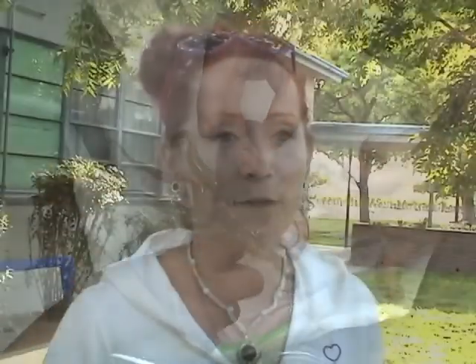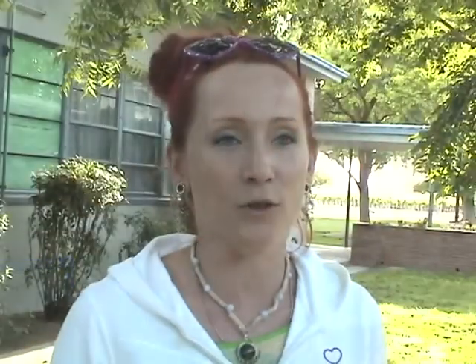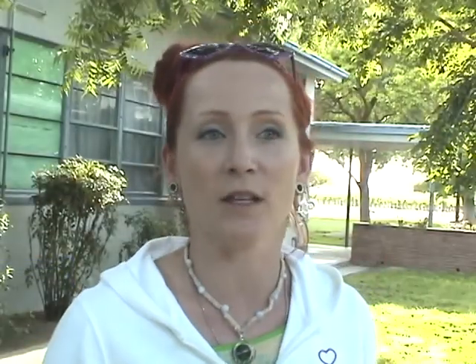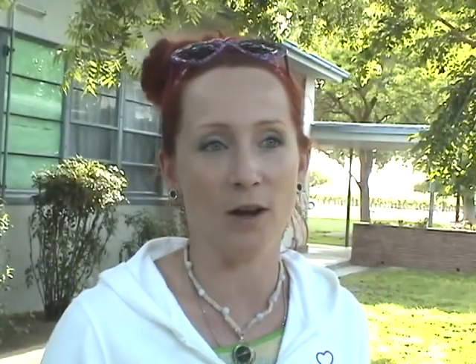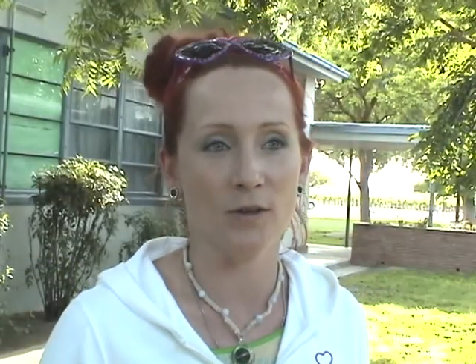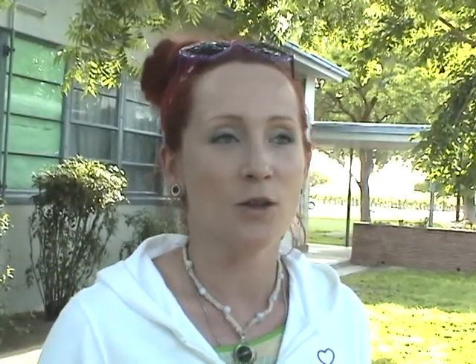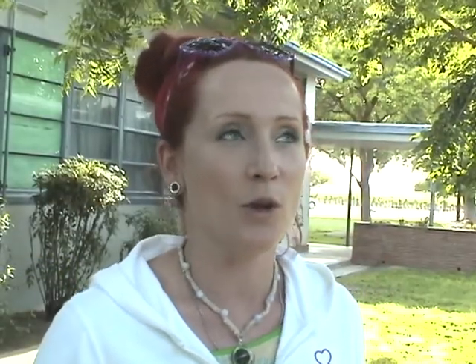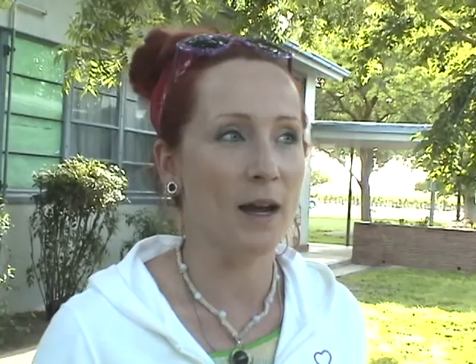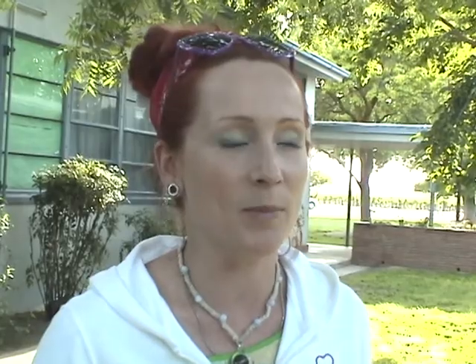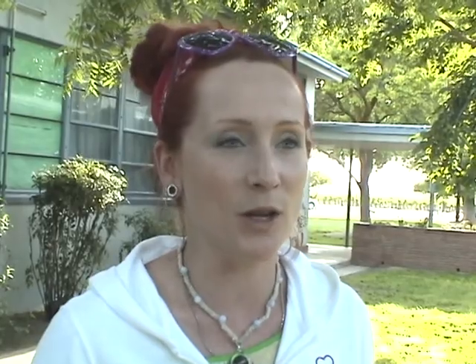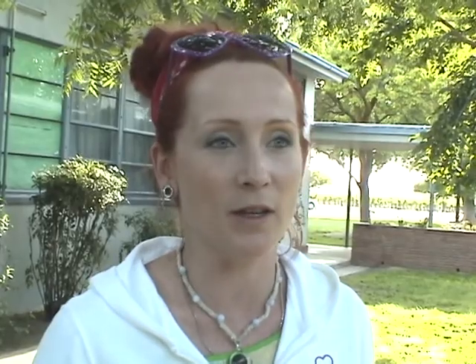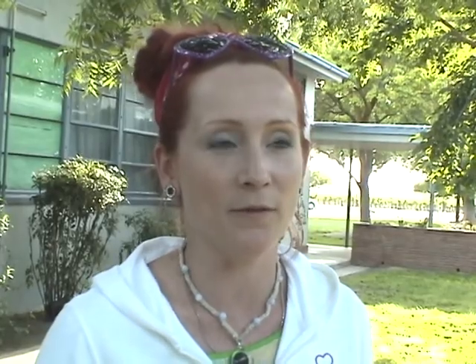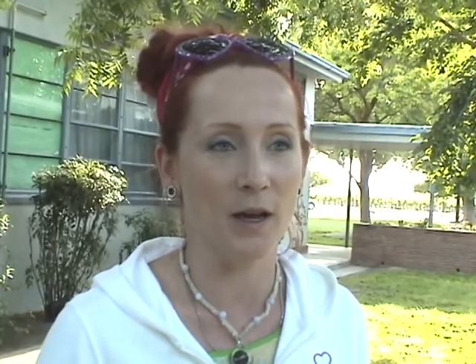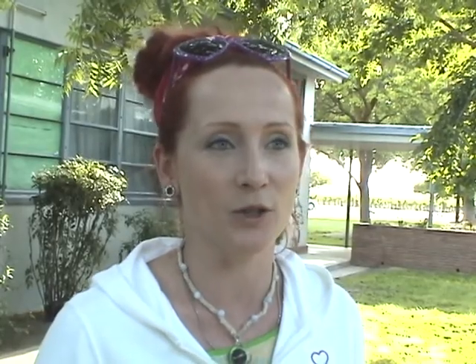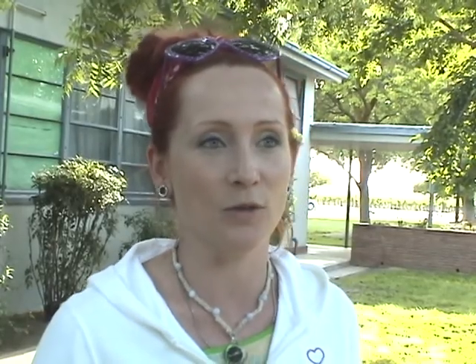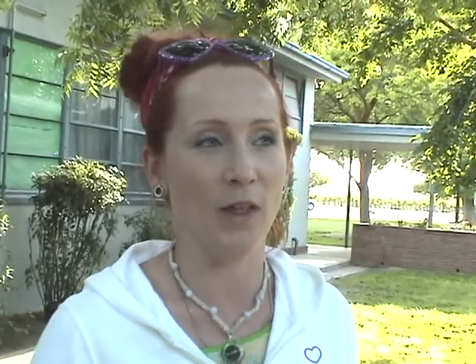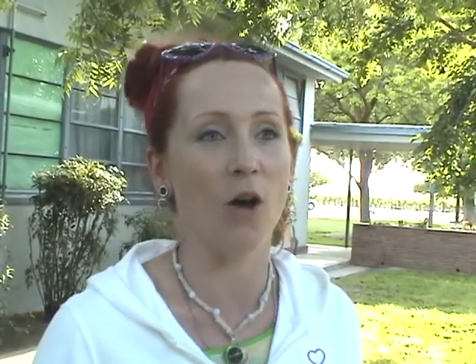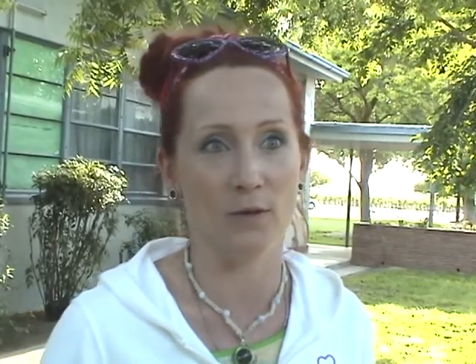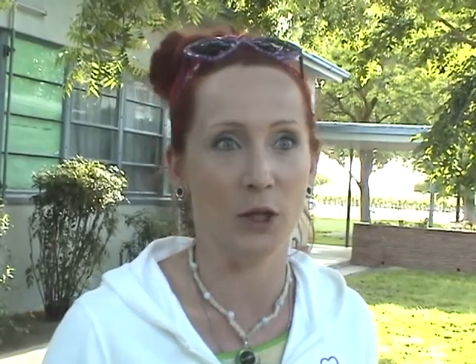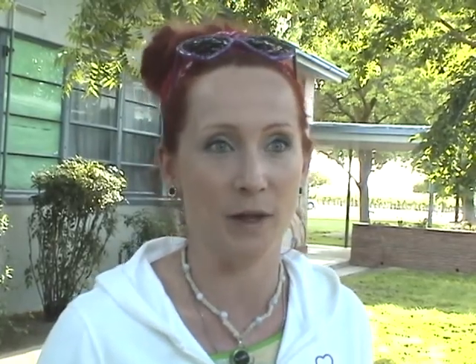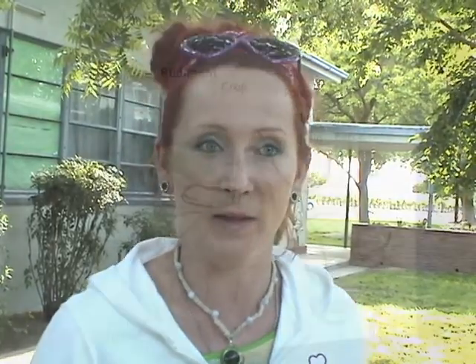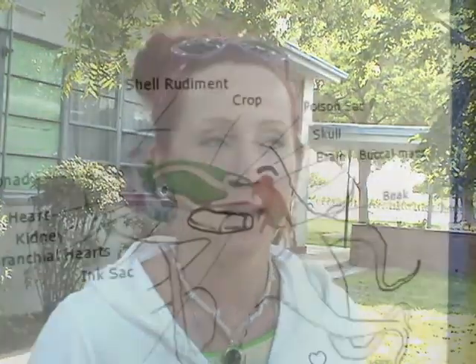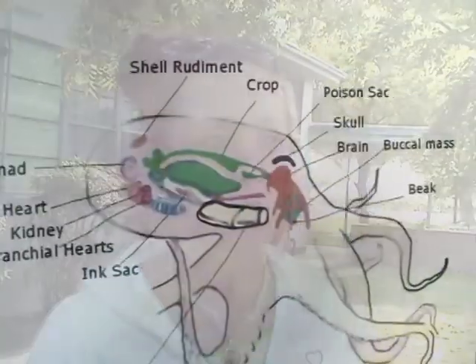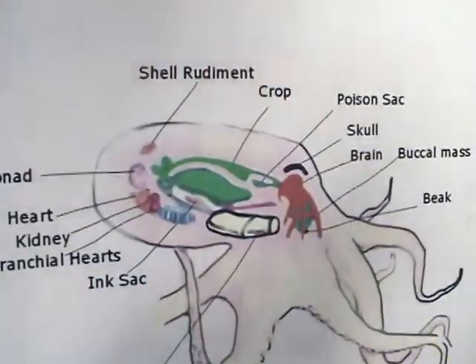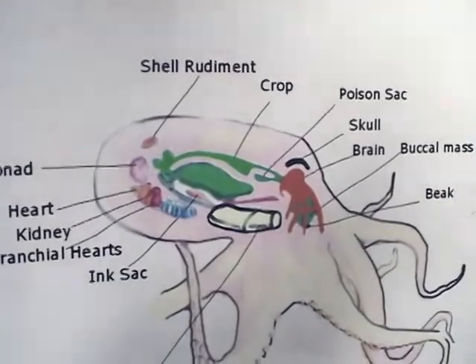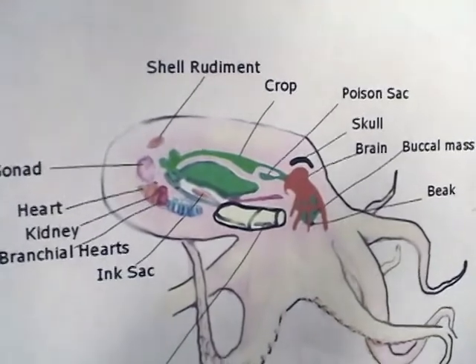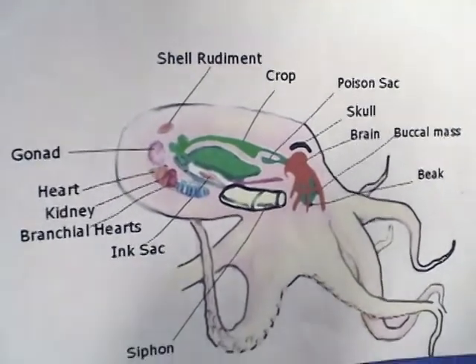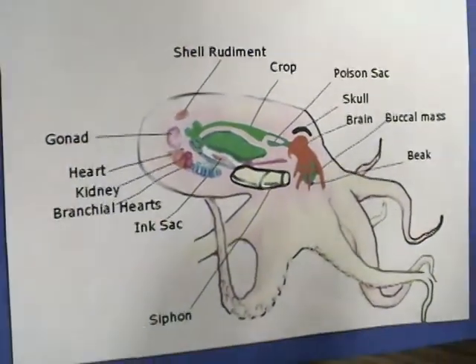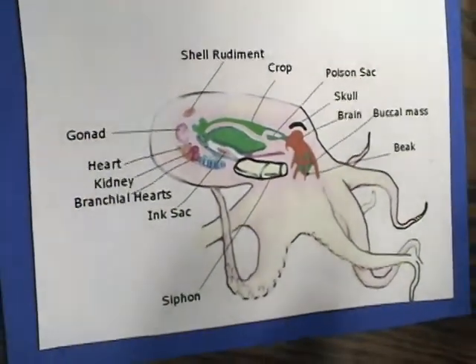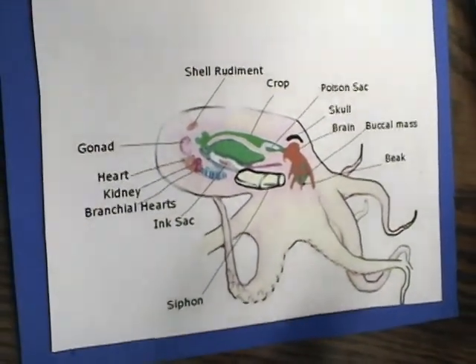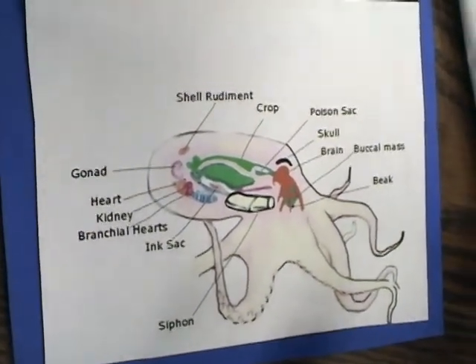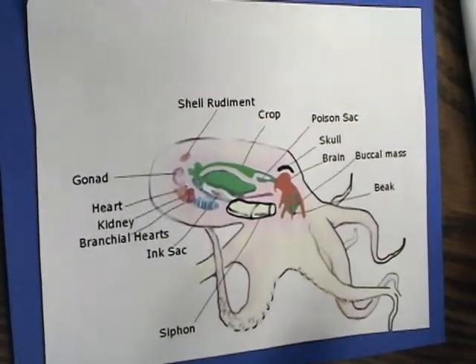We have 1st through 6th graders, so we have to keep it general enough that all levels can learn something. Now, you guys remember they call it an octopus because they have how many feet? Eight.